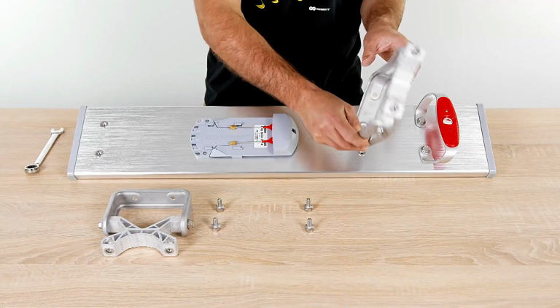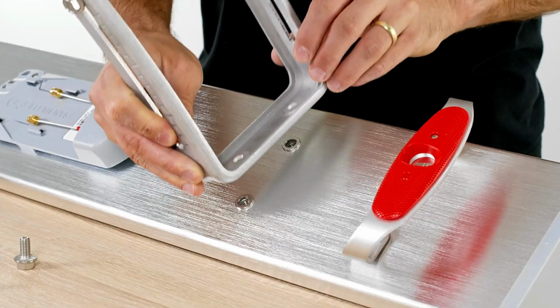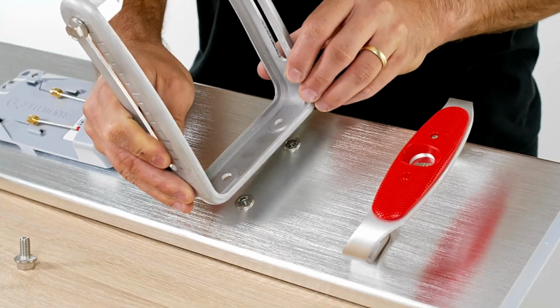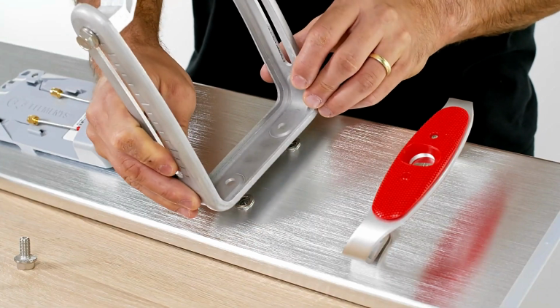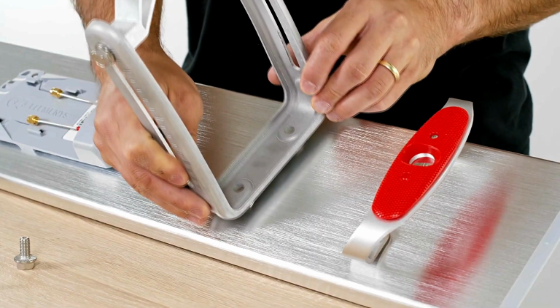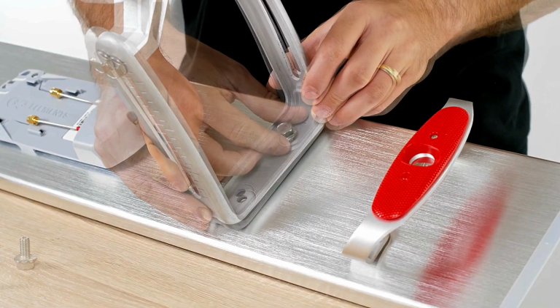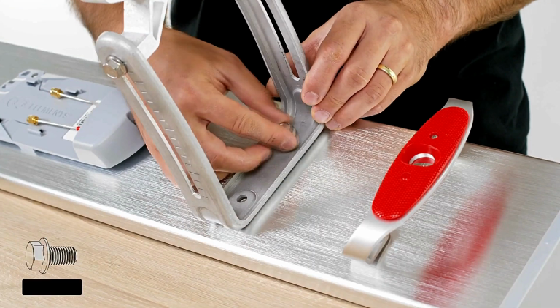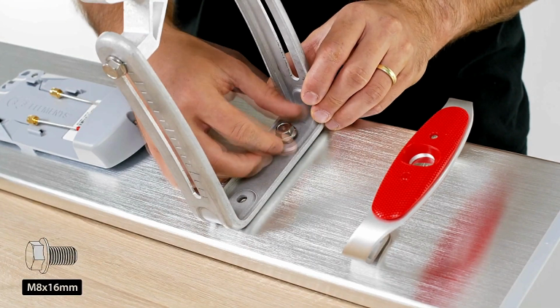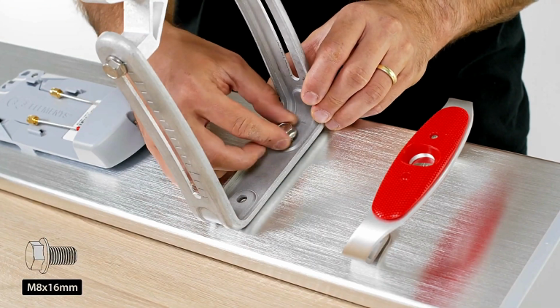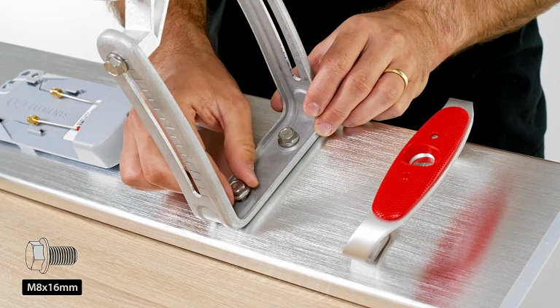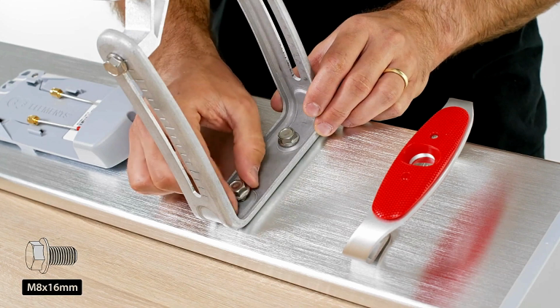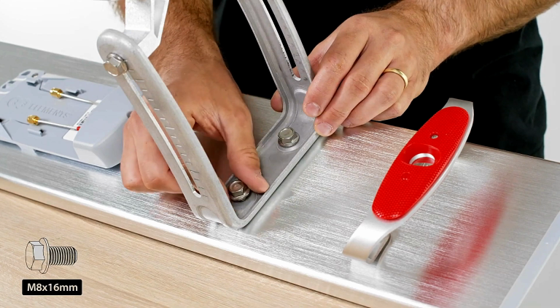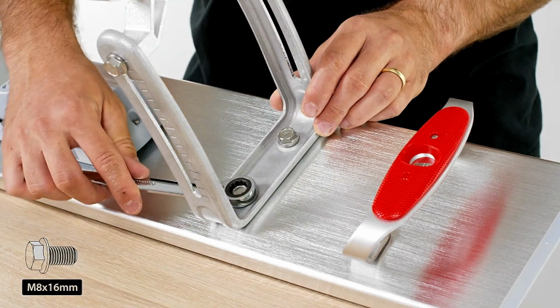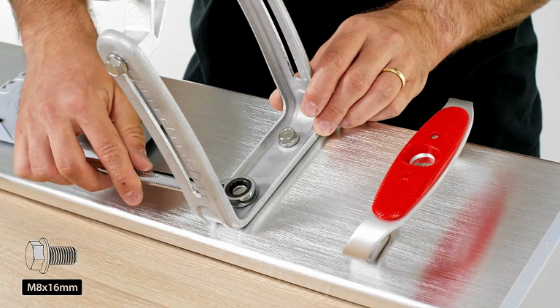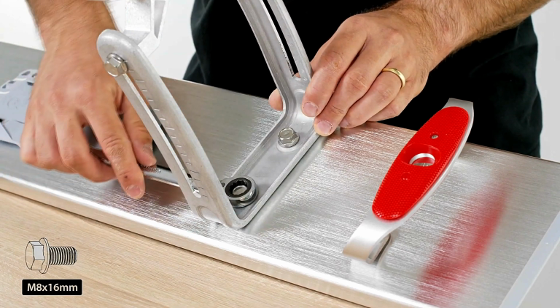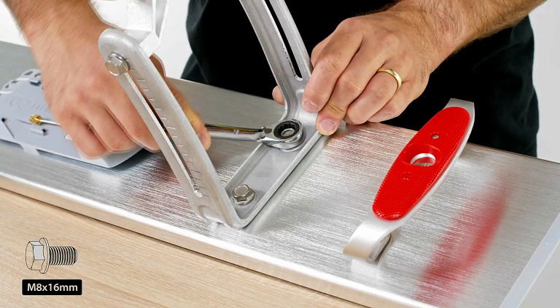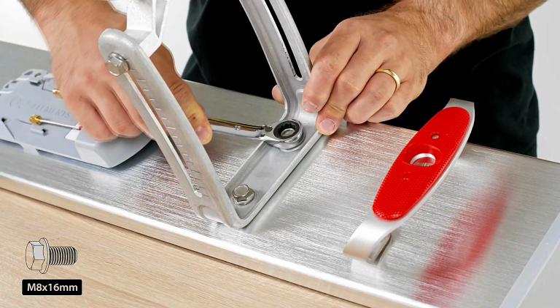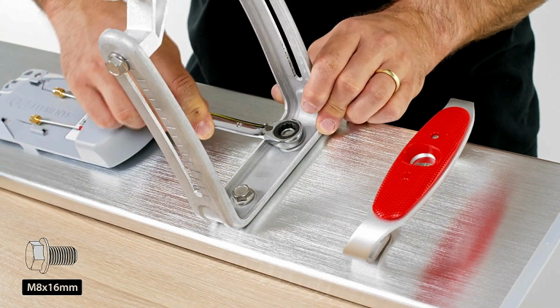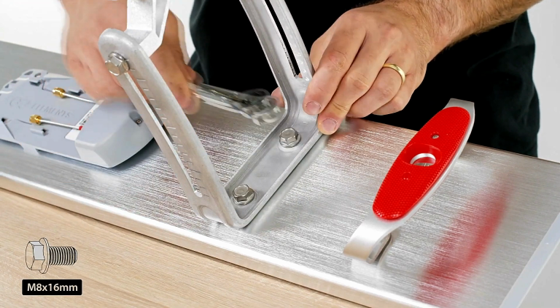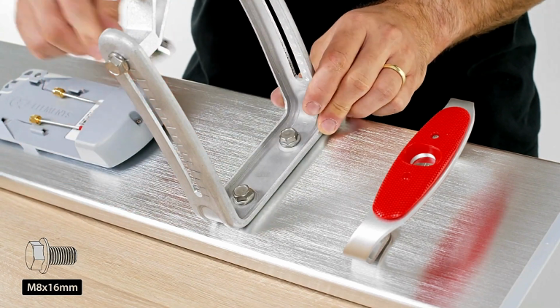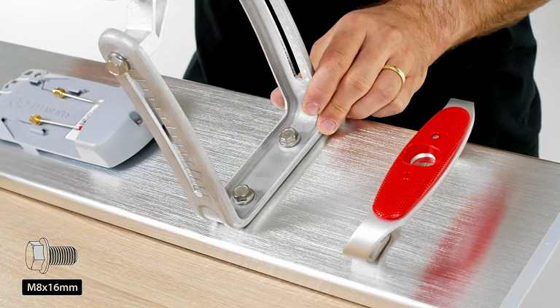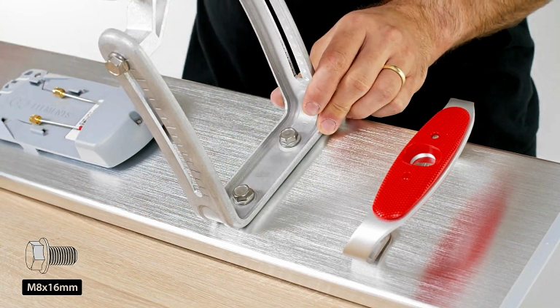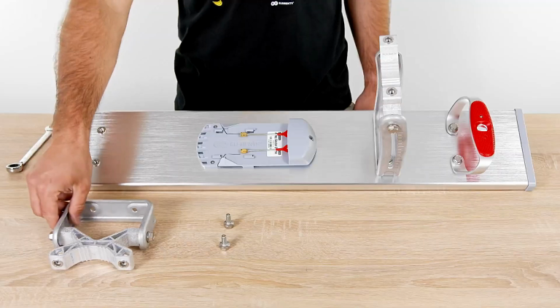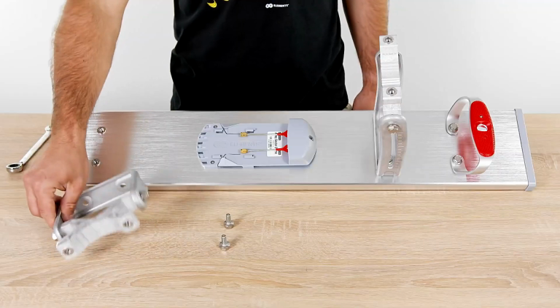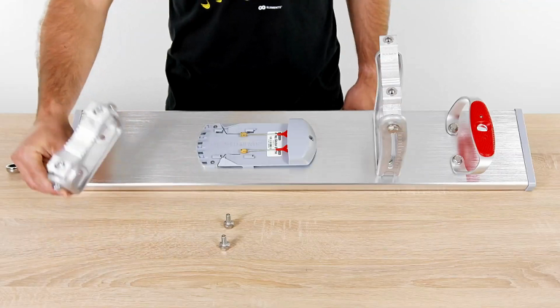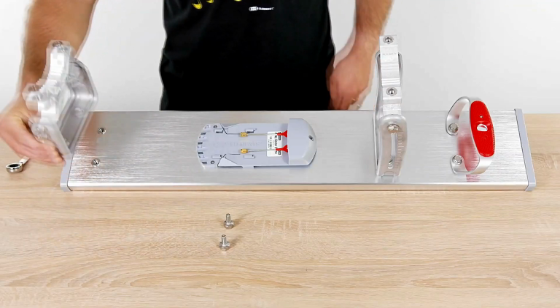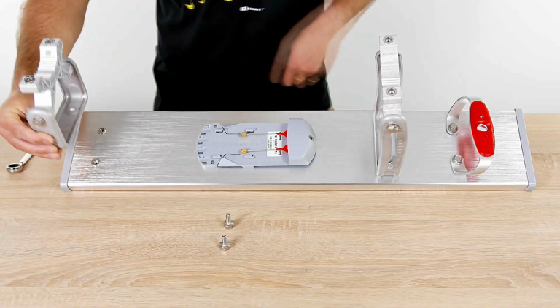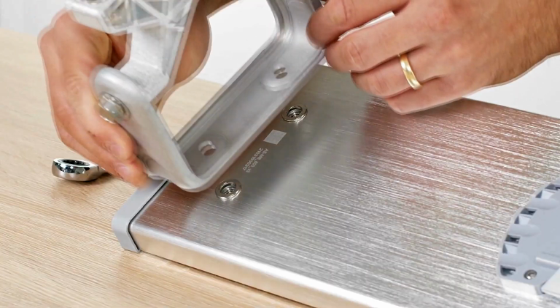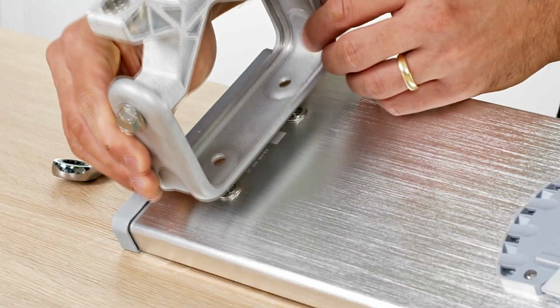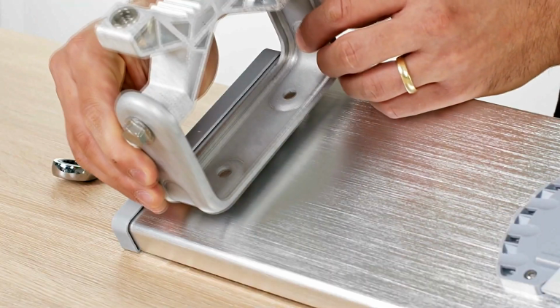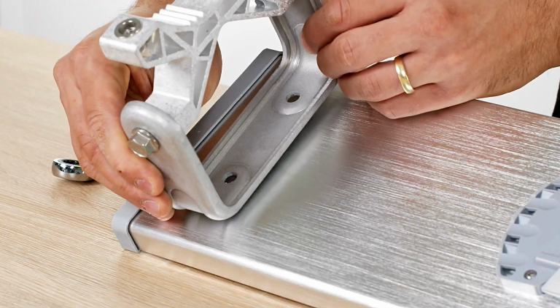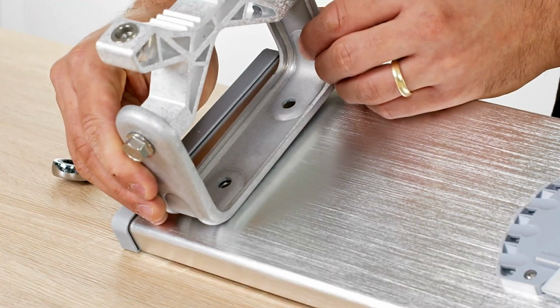The new Array Sector is a superior patch array antenna optimized for excellent performance in sectorial coverage and dense cluster applications.